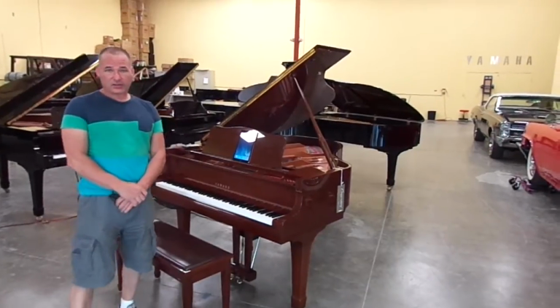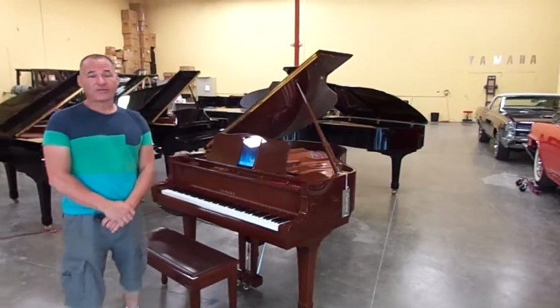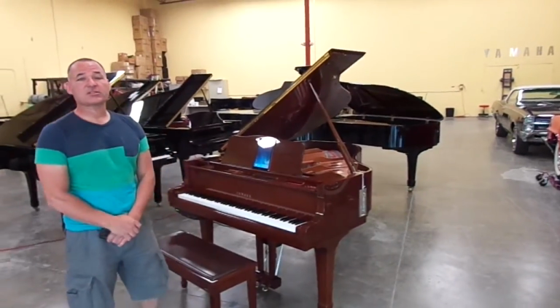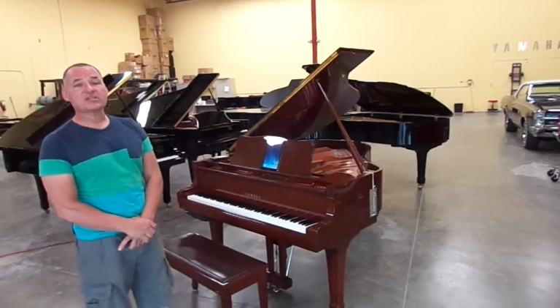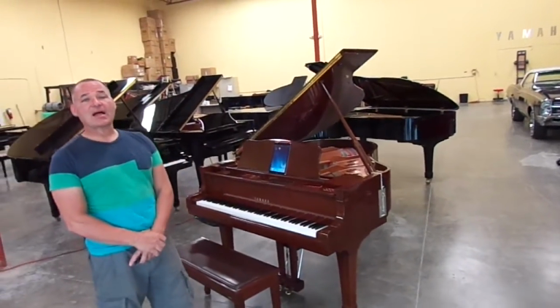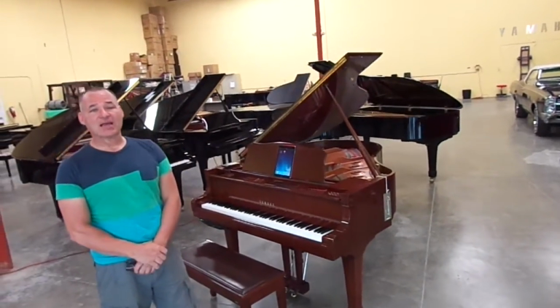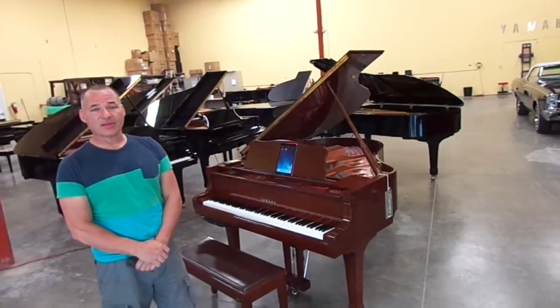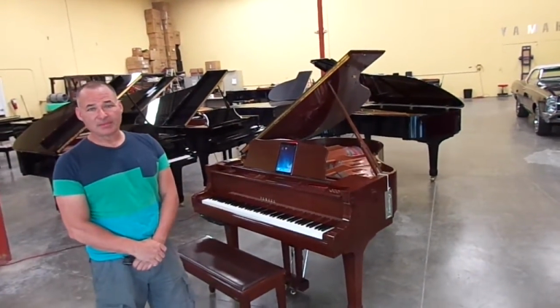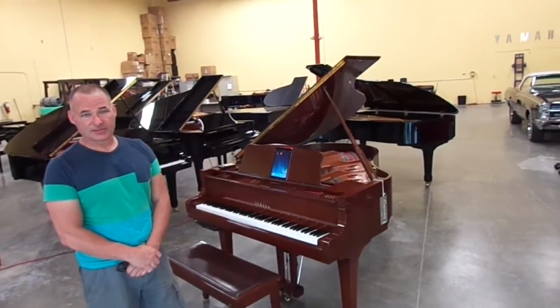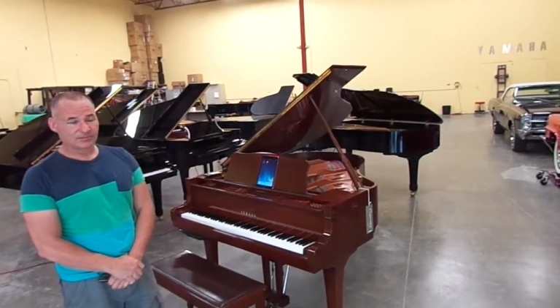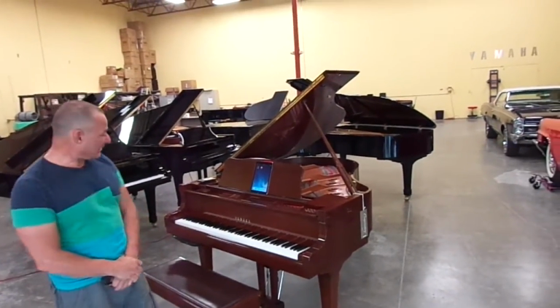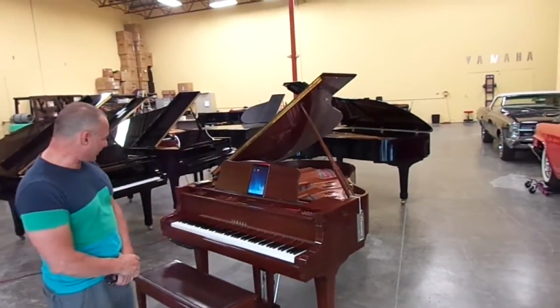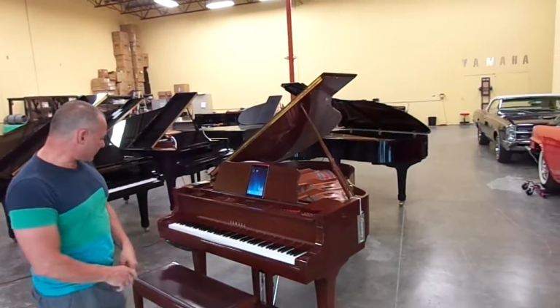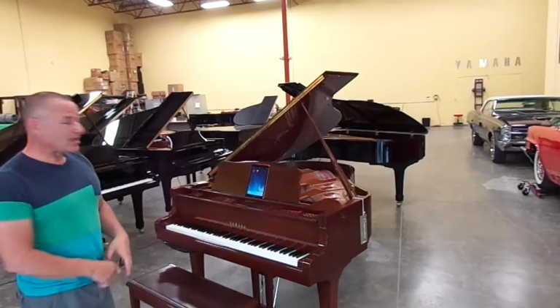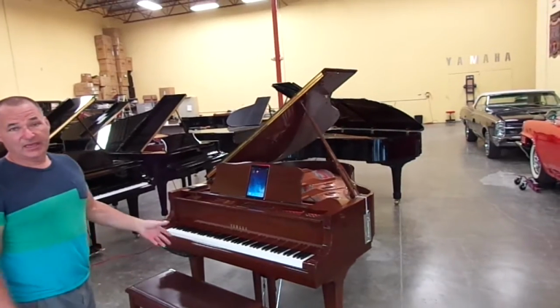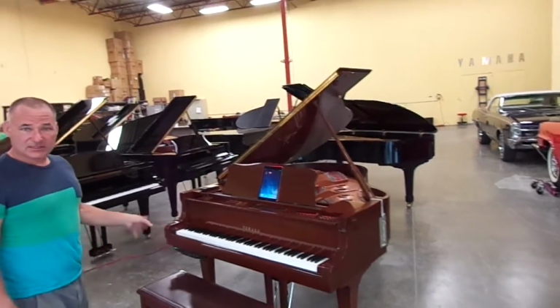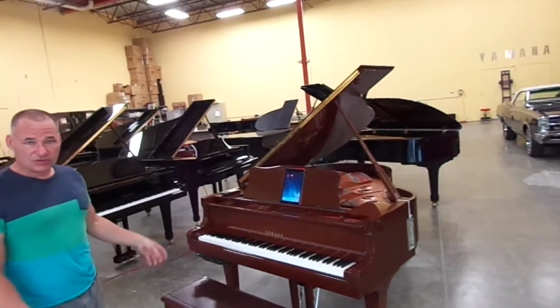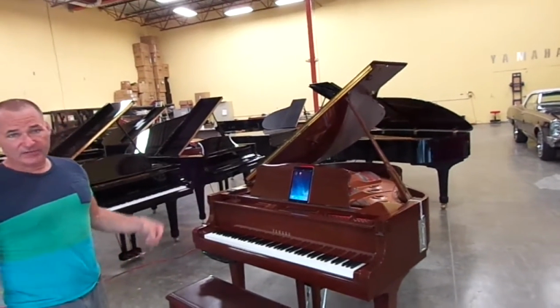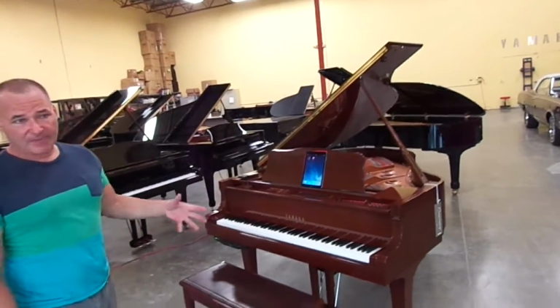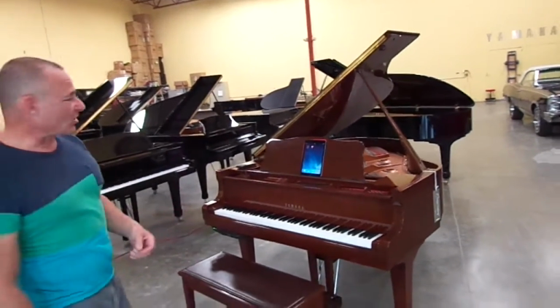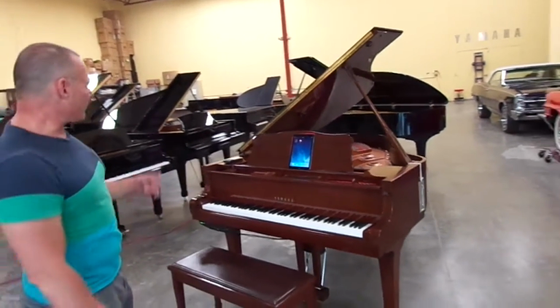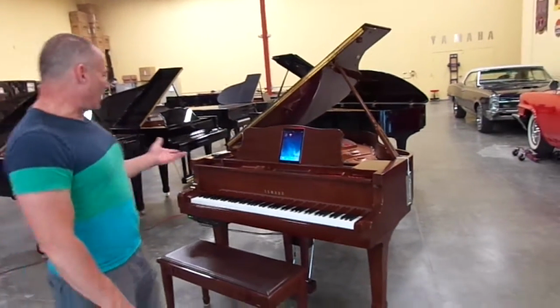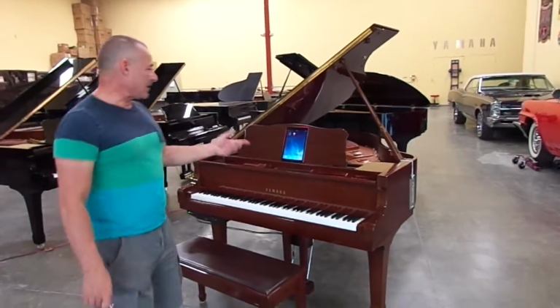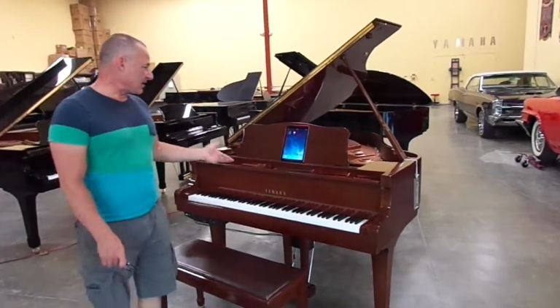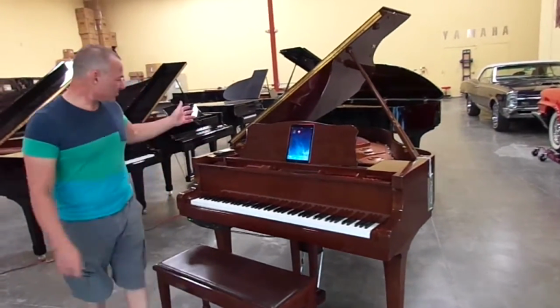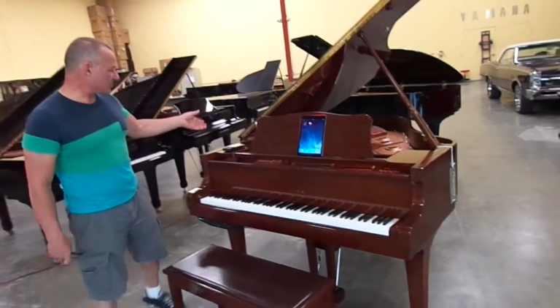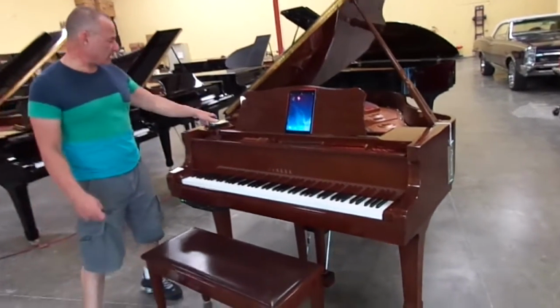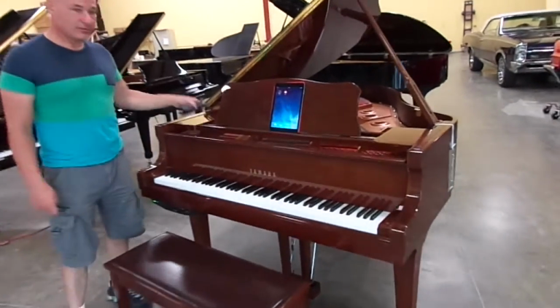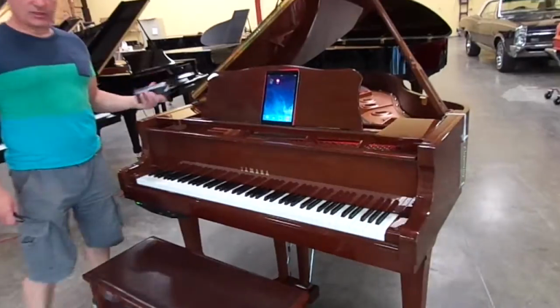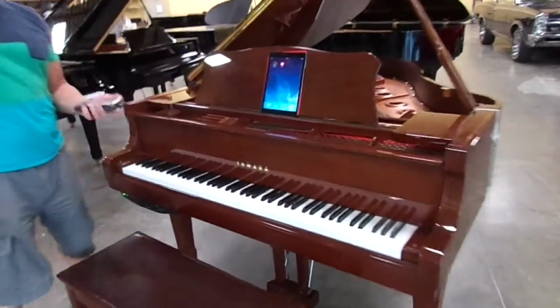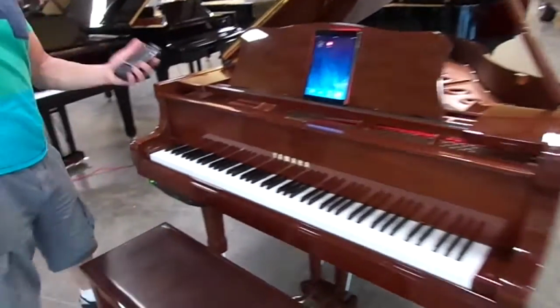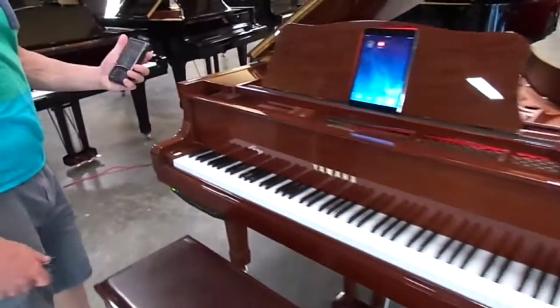The Mark IV system is Yamaha's top of the line player system. It features a CD drive, a floppy drive, and a handheld device, which you see here, which you can control the piano with.